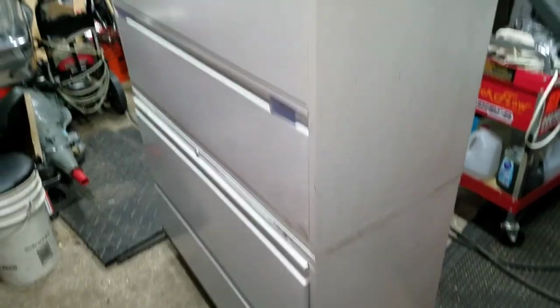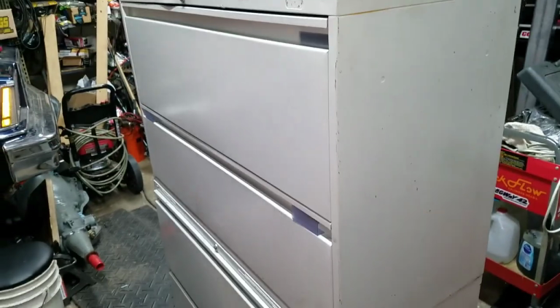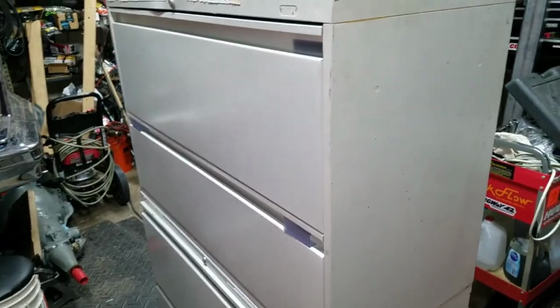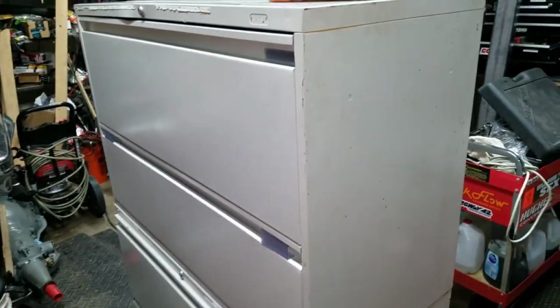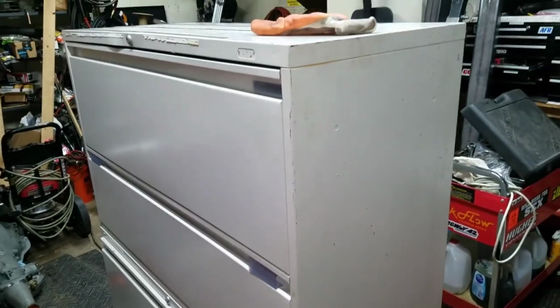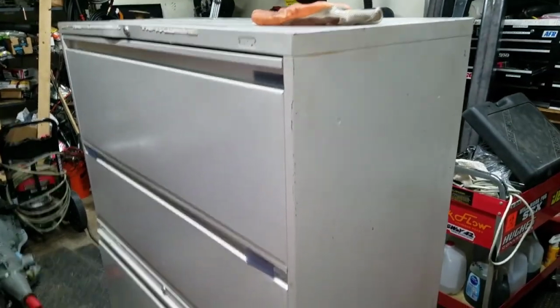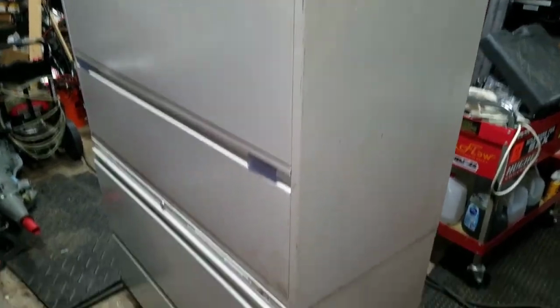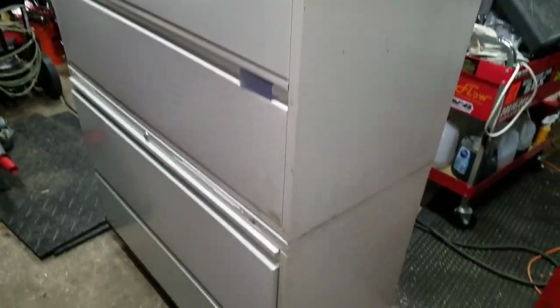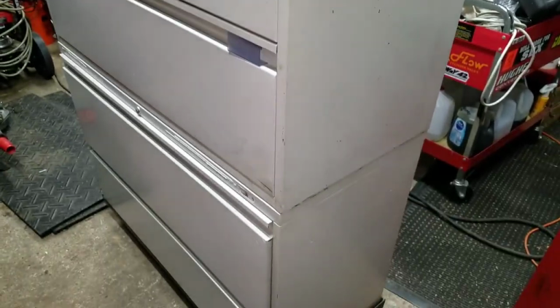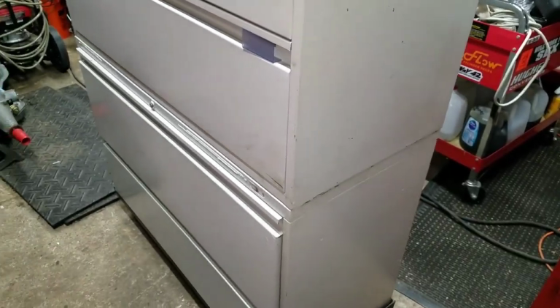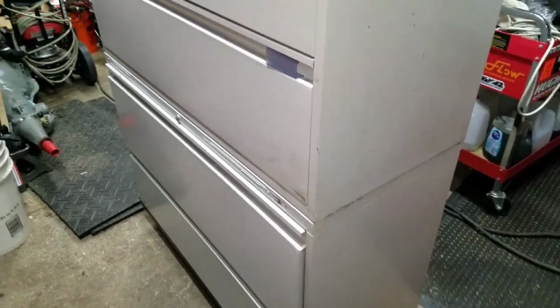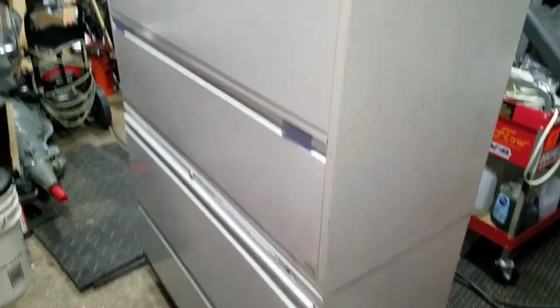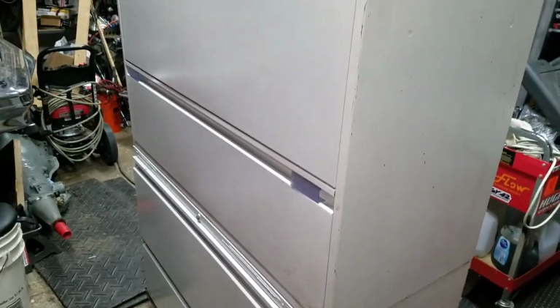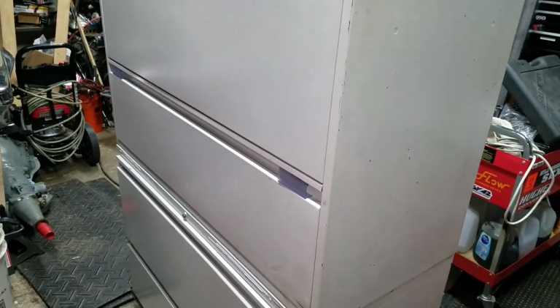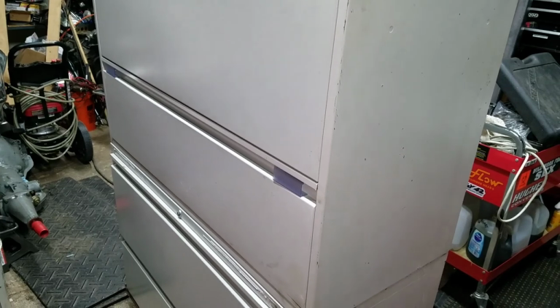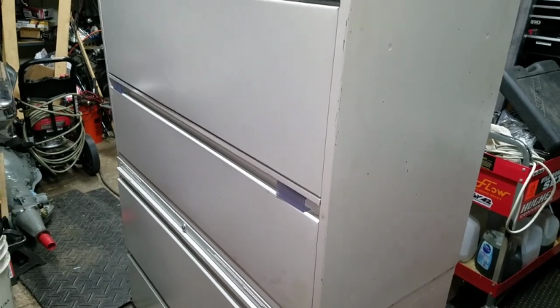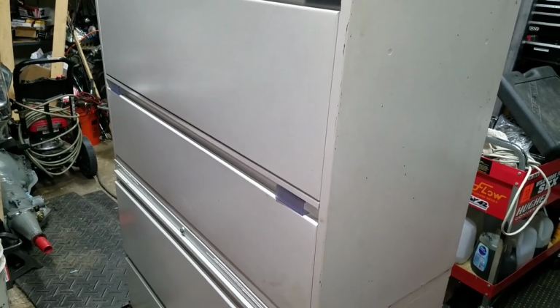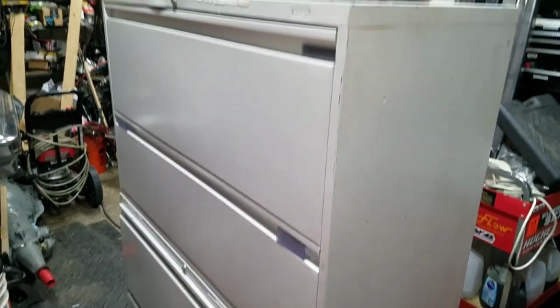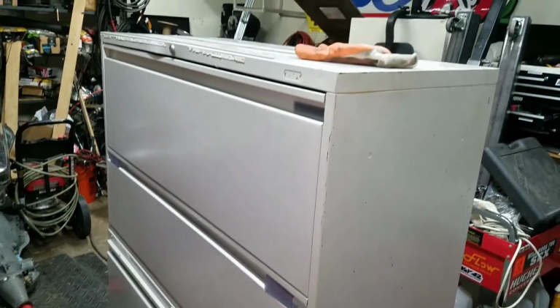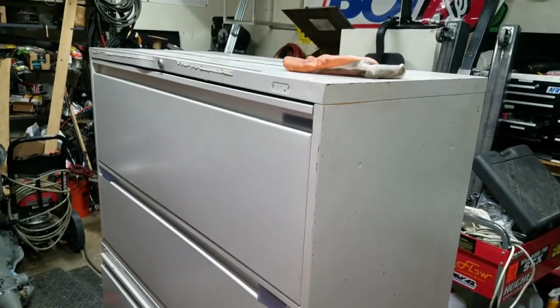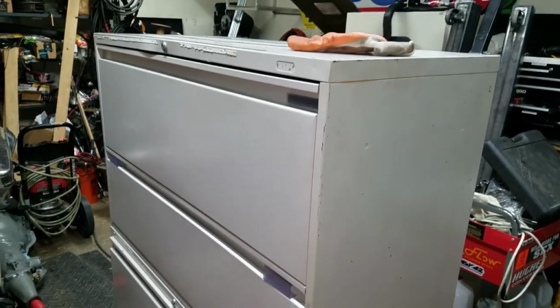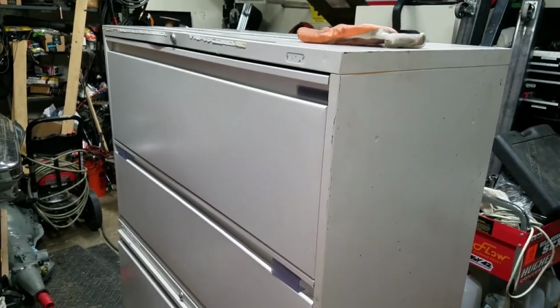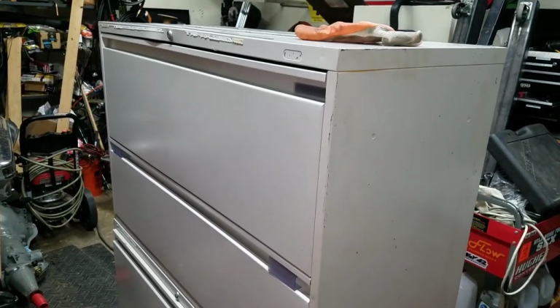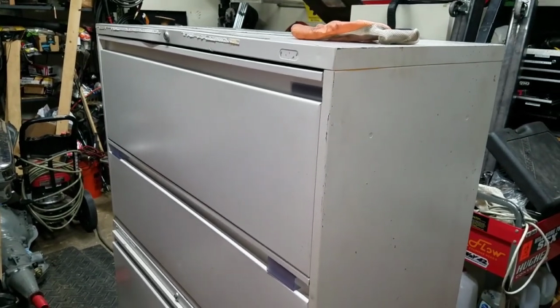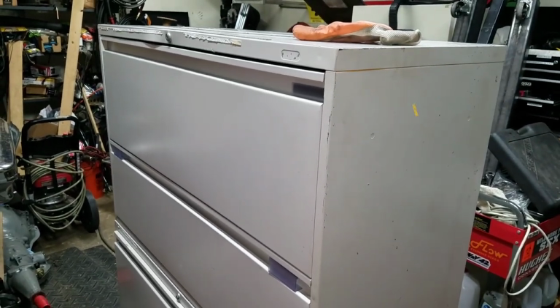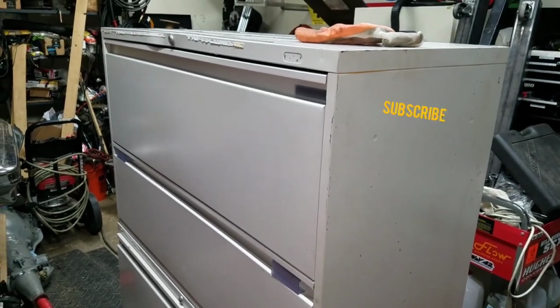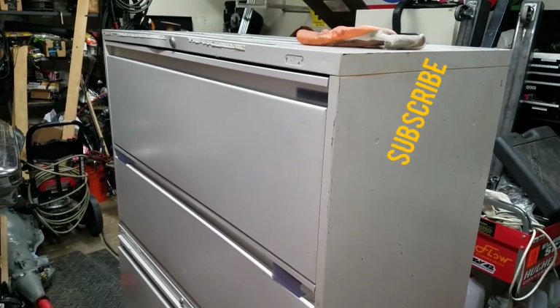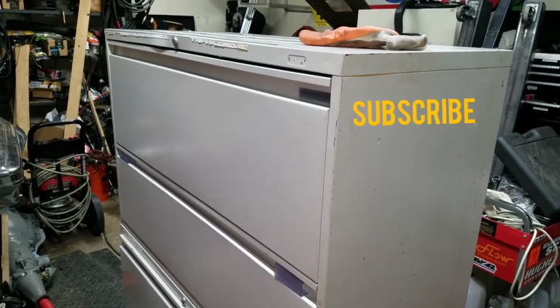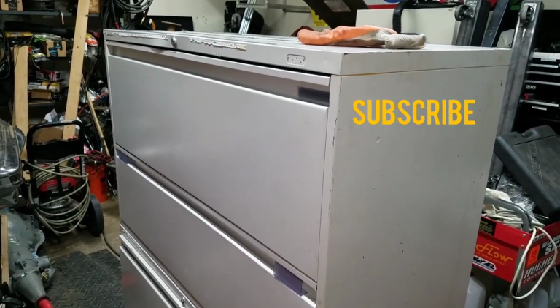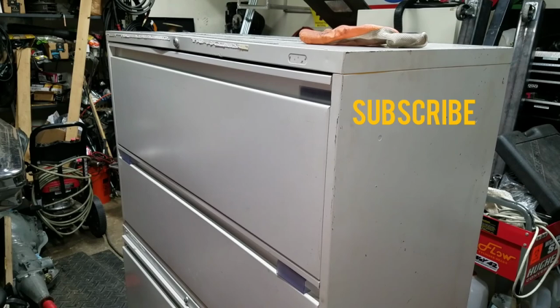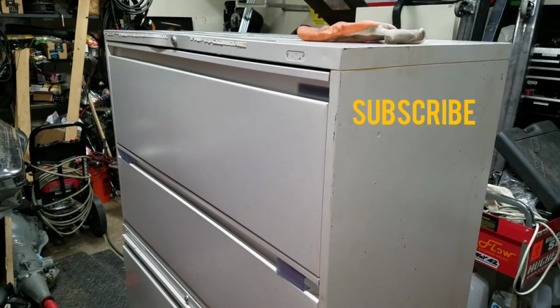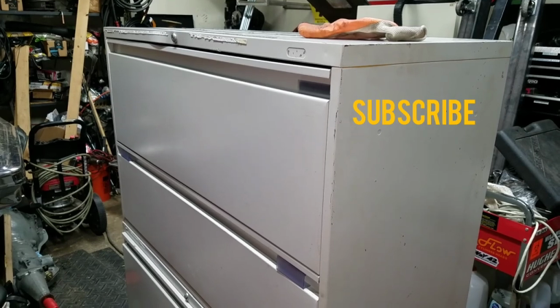So again, if you're looking for ultimate storage, these extra-large filing cabinets are pretty awesome. Hopefully it helps somebody - maybe your project will come out good too.